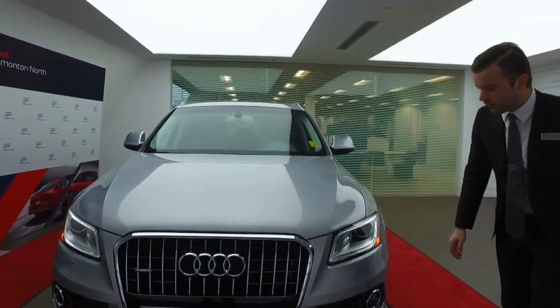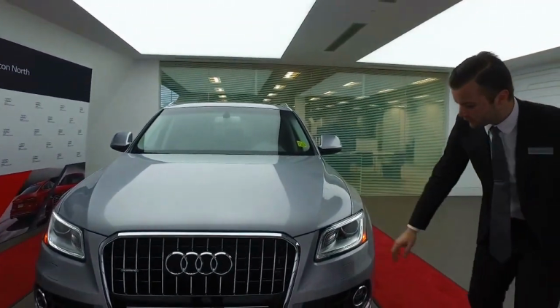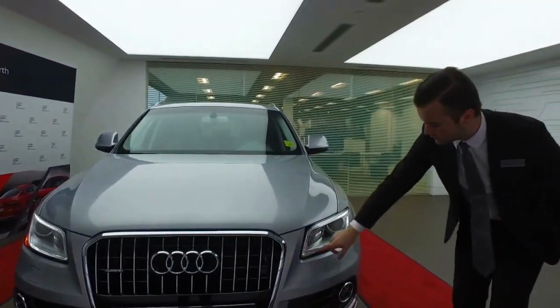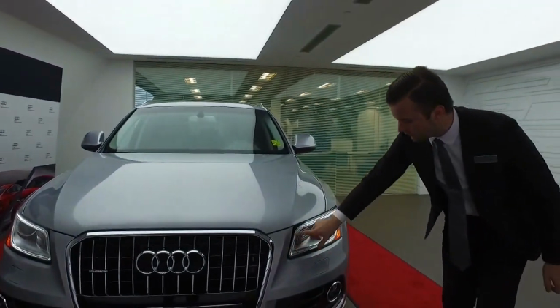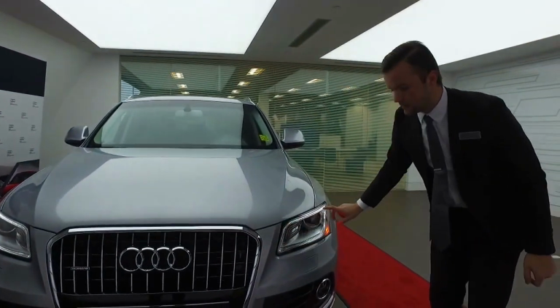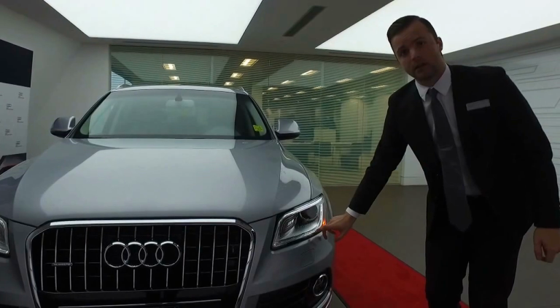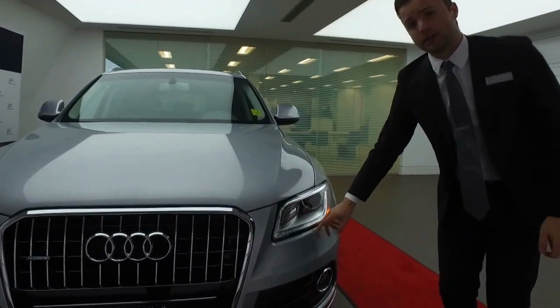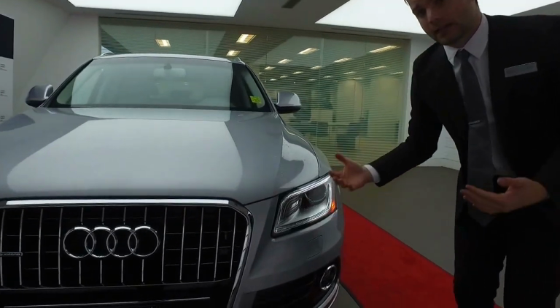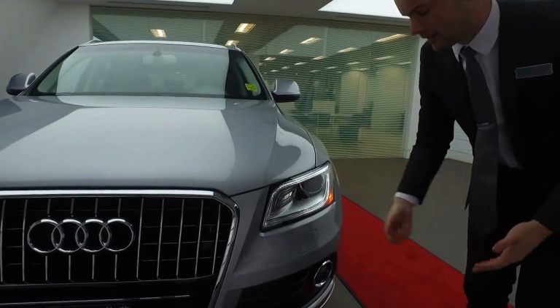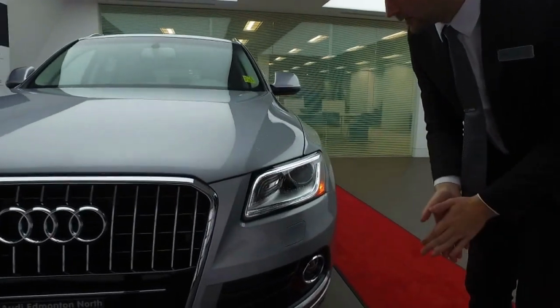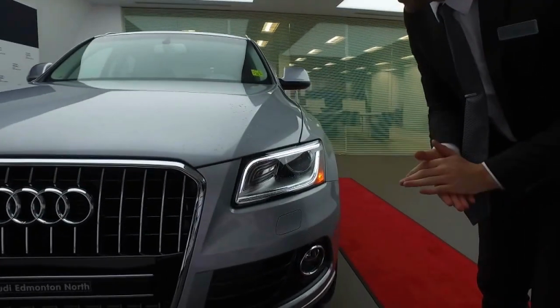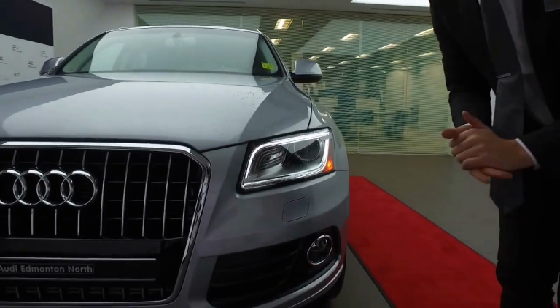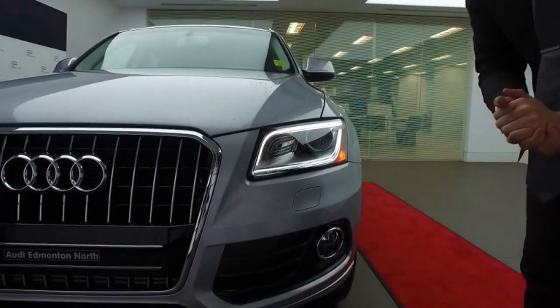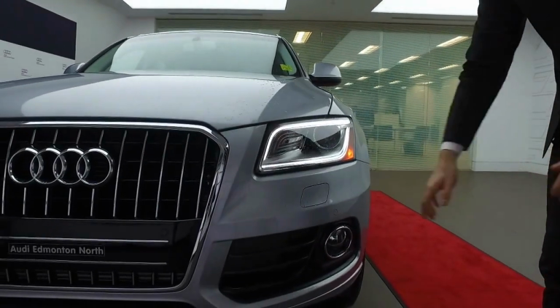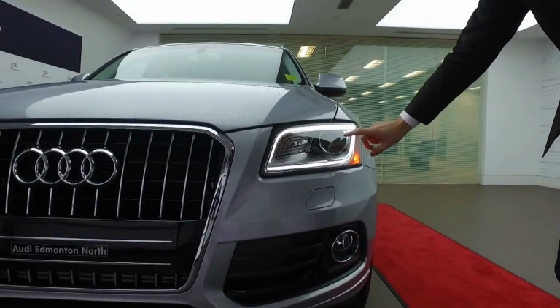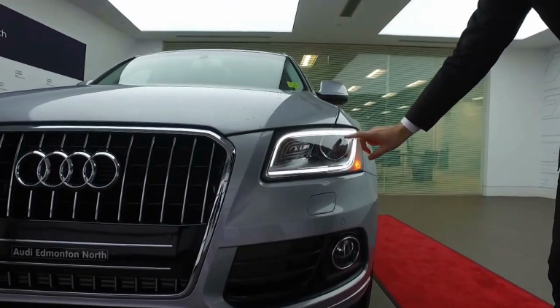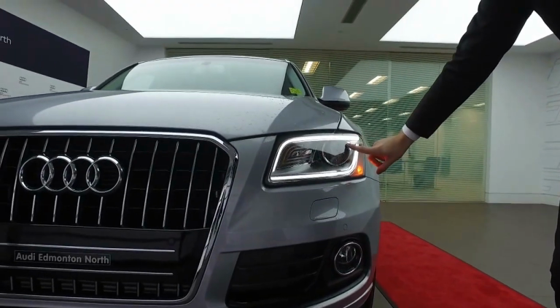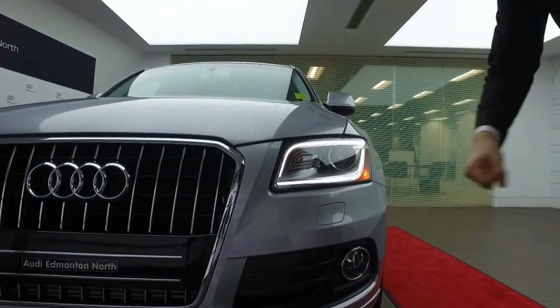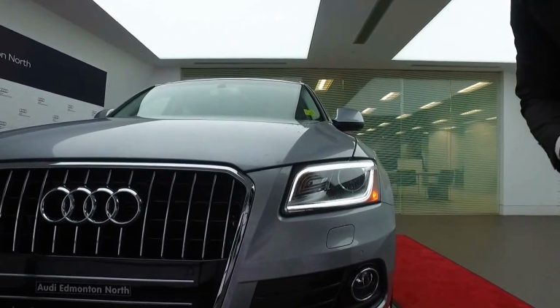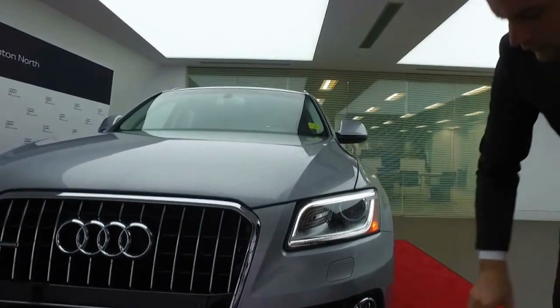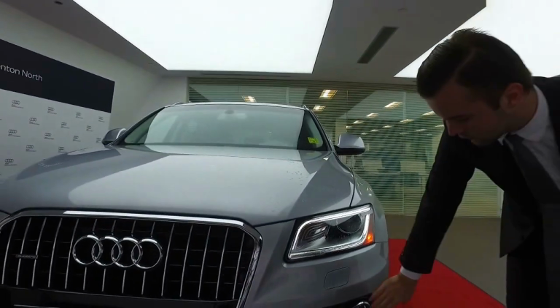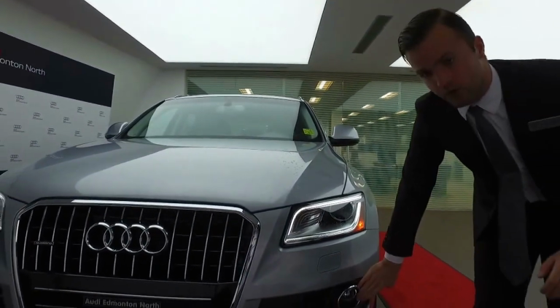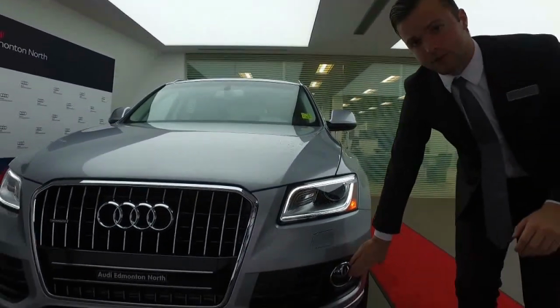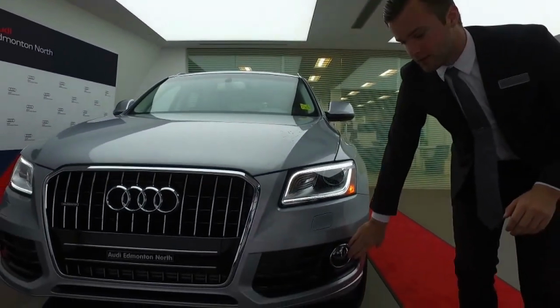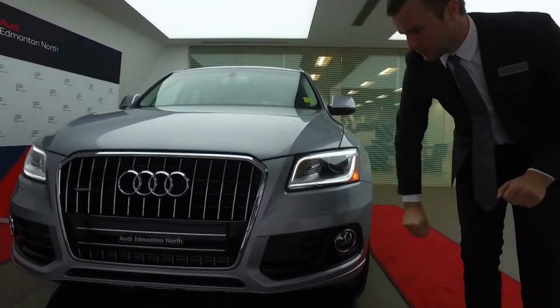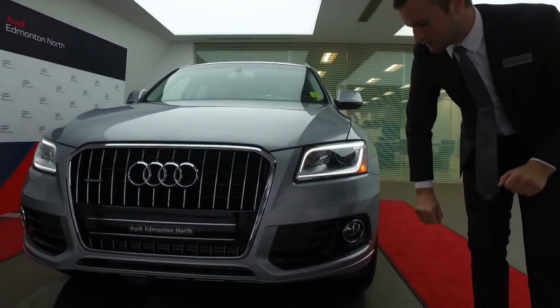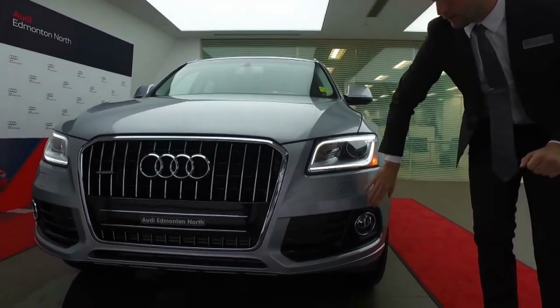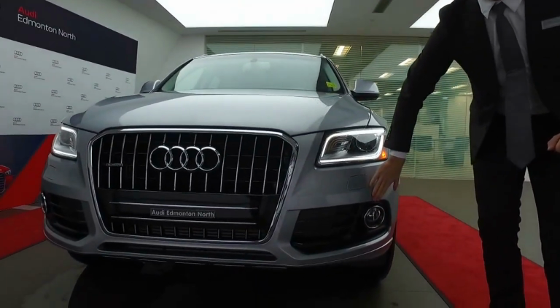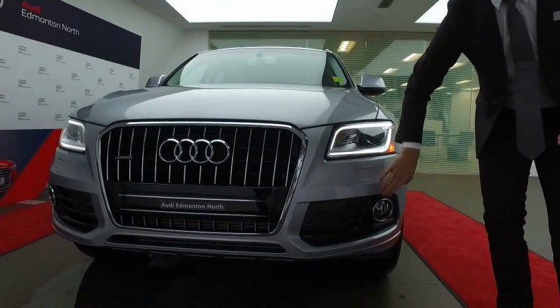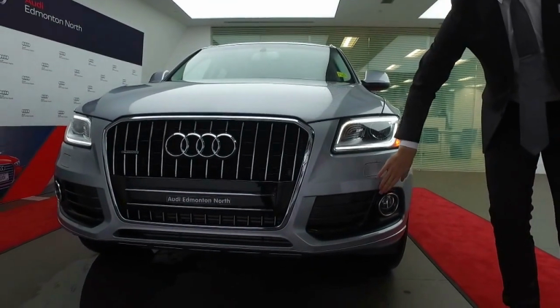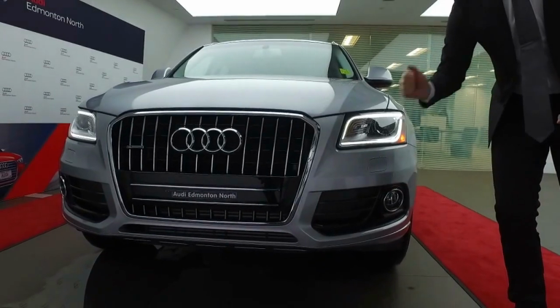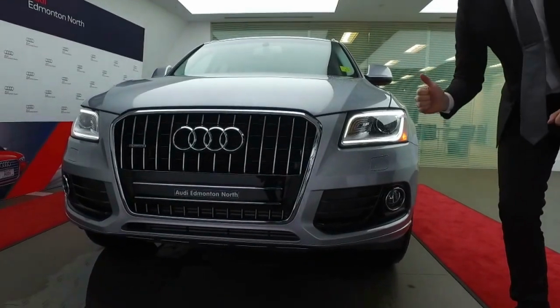On the front here, we do have the LED daytime running lights — that classic Audi look that everyone knows going down the road. You do also have xenon headlights, lower front fog lights for excellent visibility, and full parking sensors on the front and the rear.